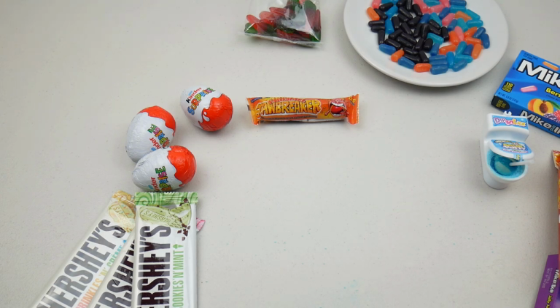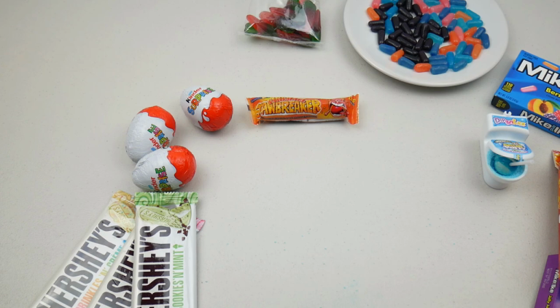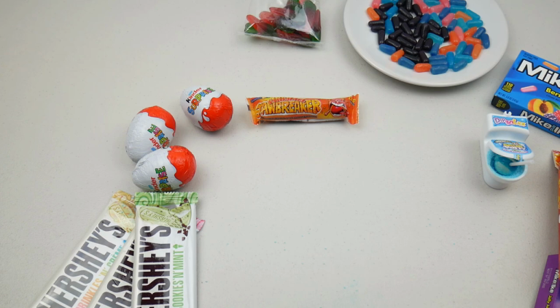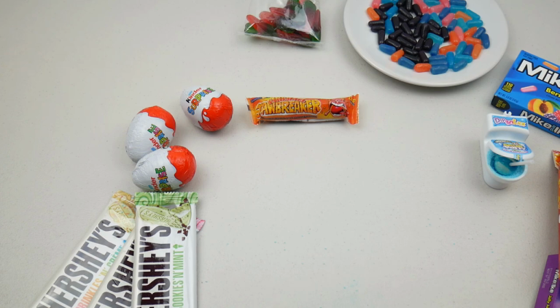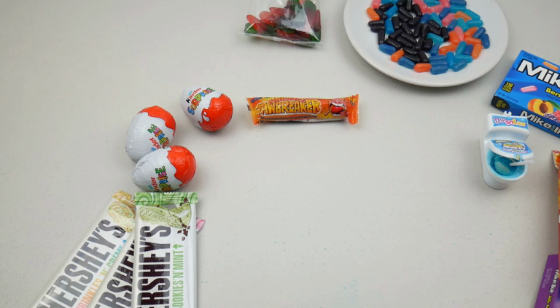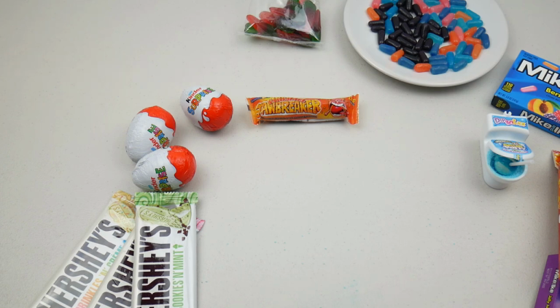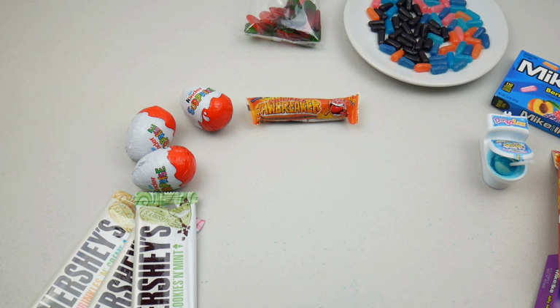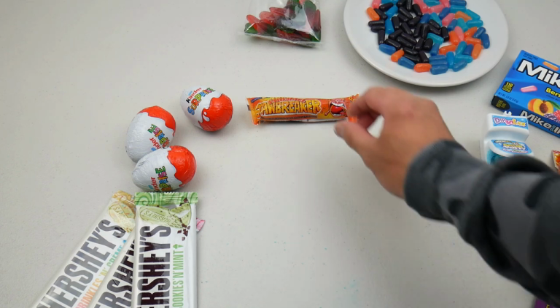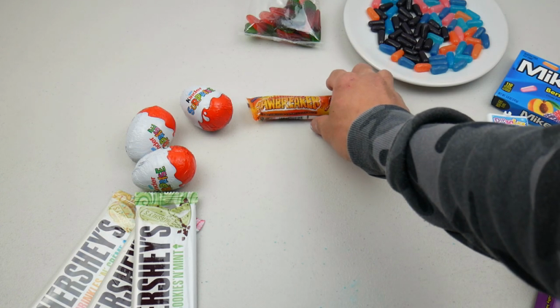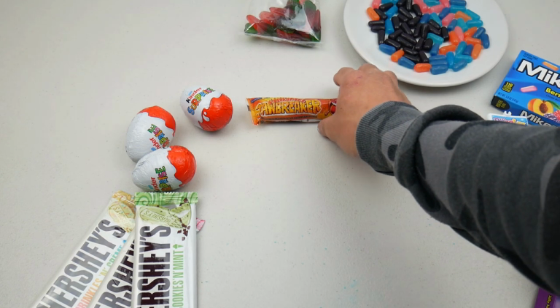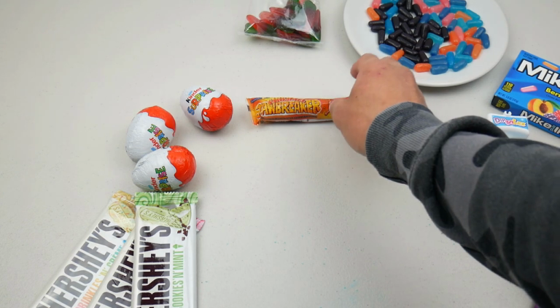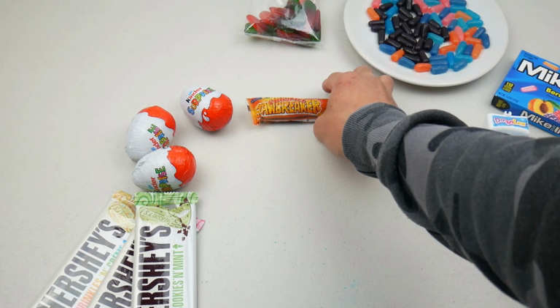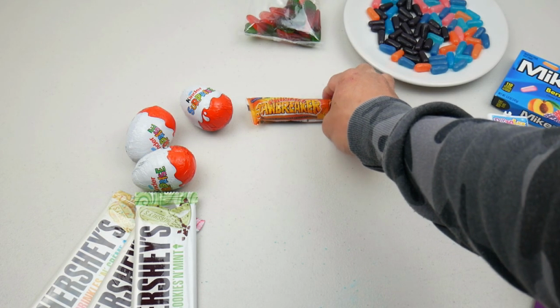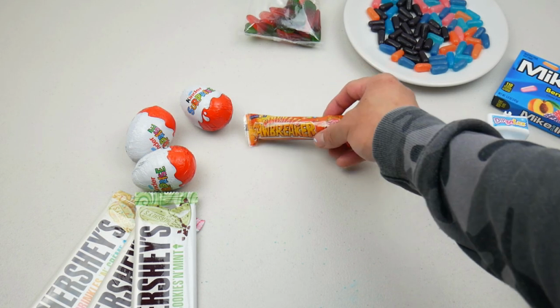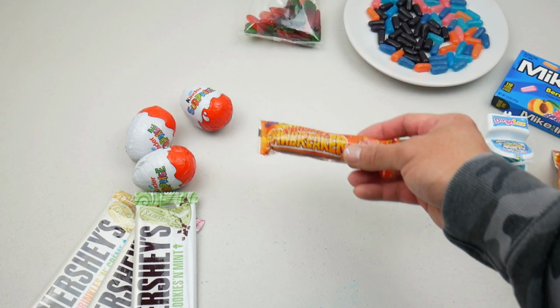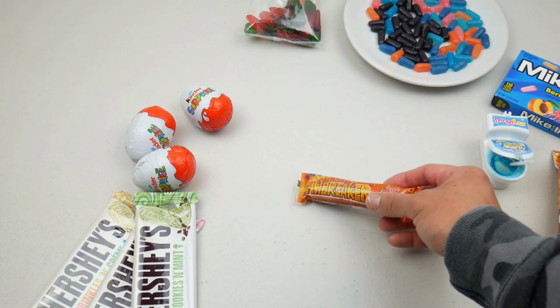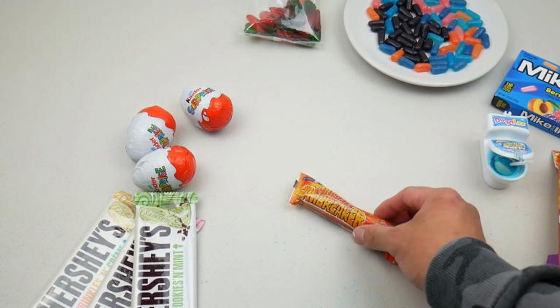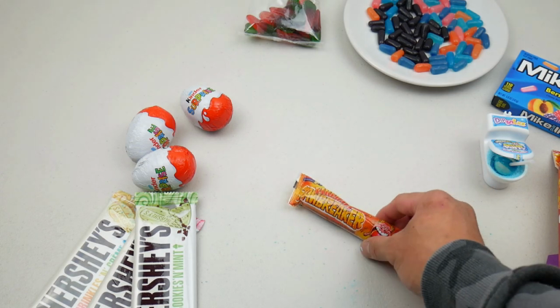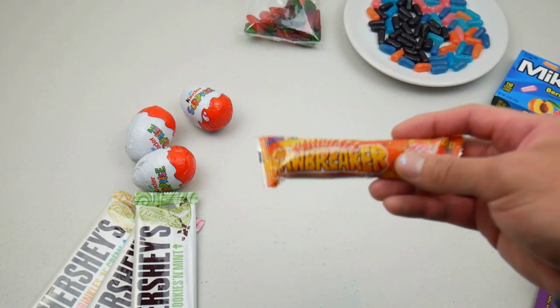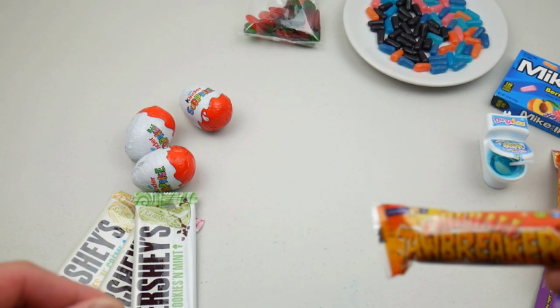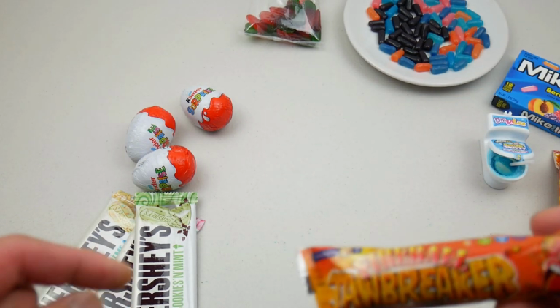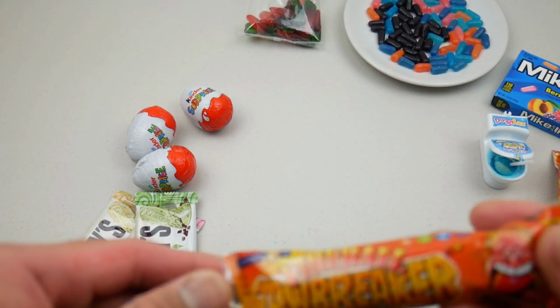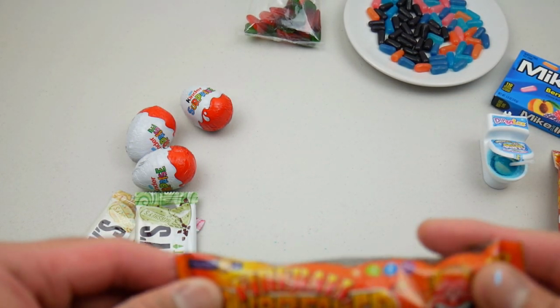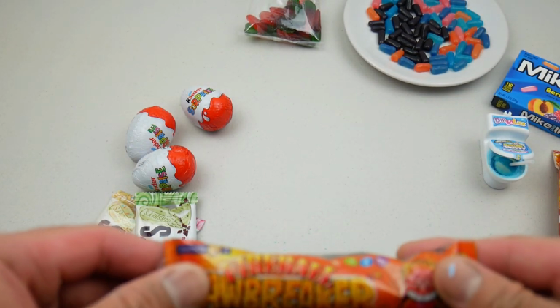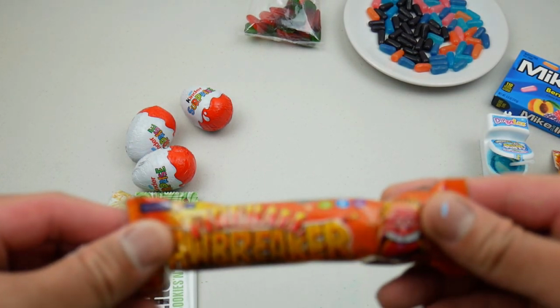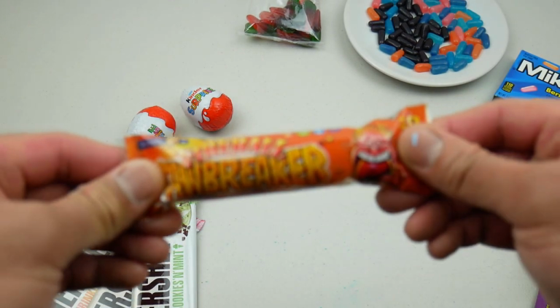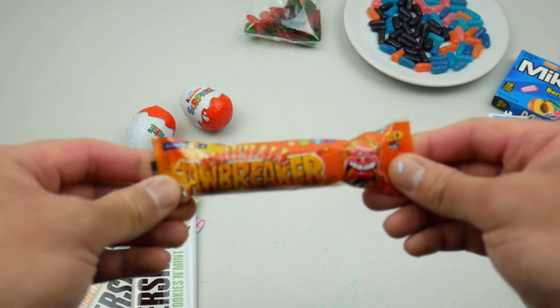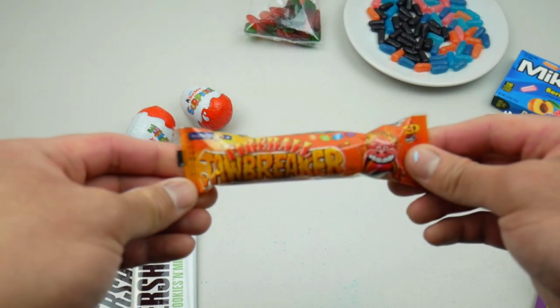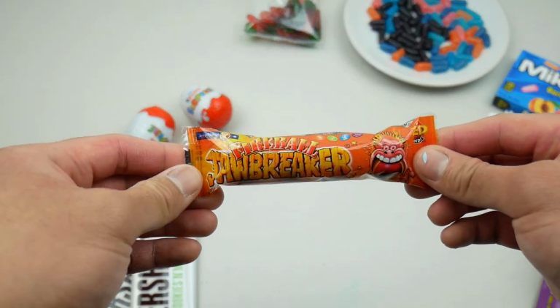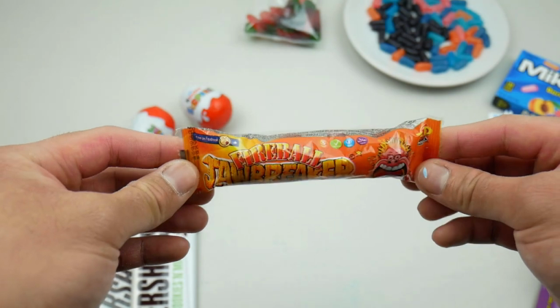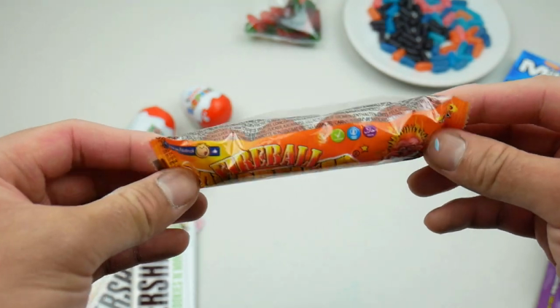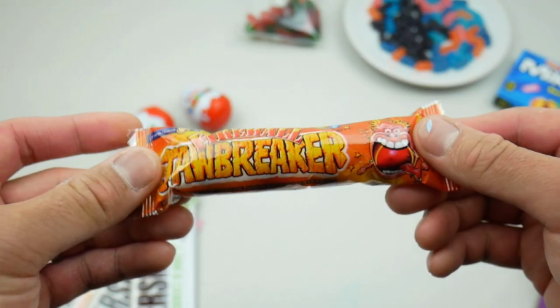Yeah, no — it still tastes like rubber. I can't taste anything, it's just spicy. Definitely not for me.